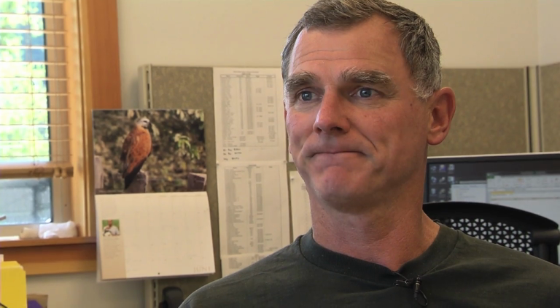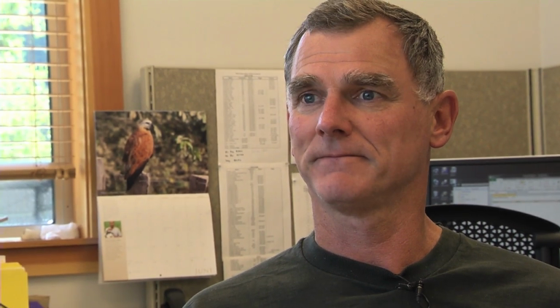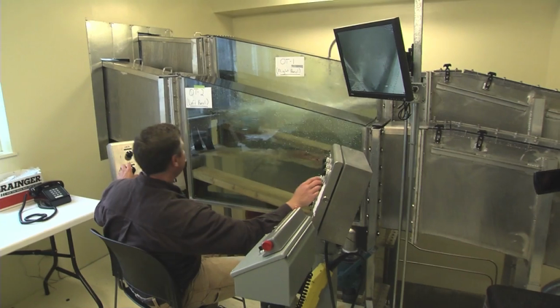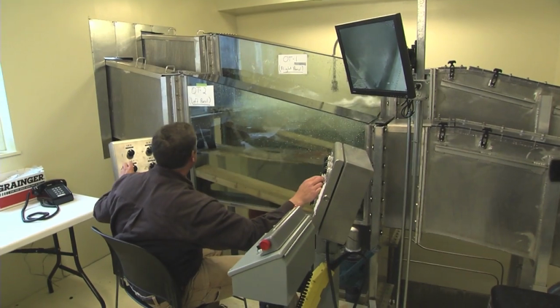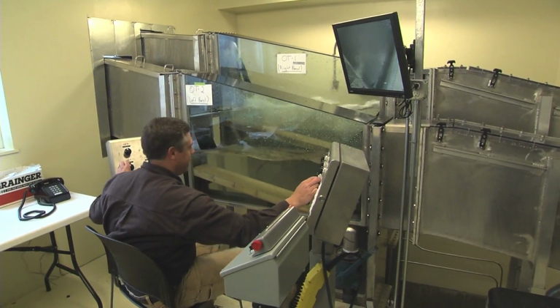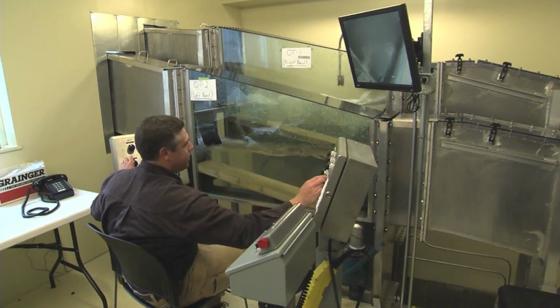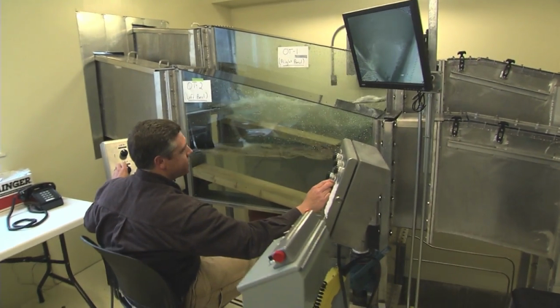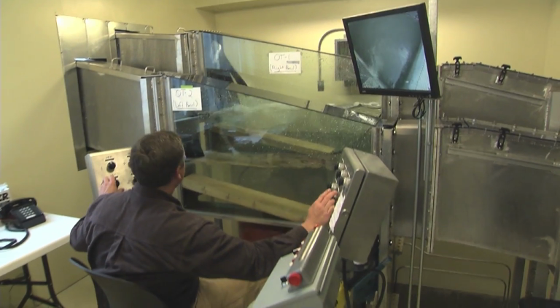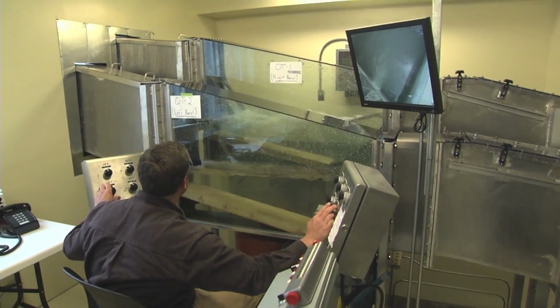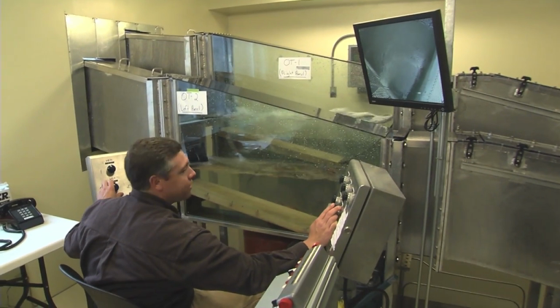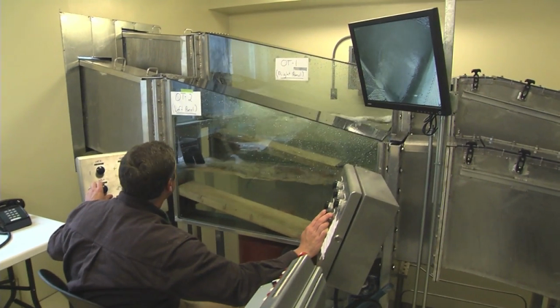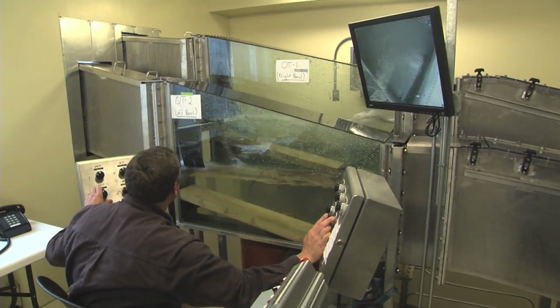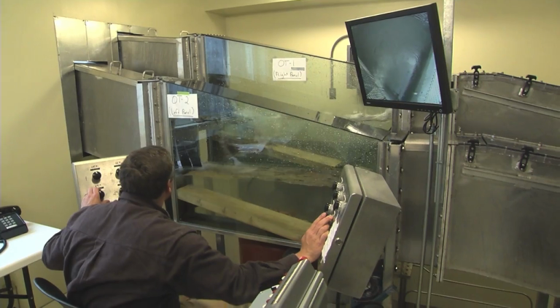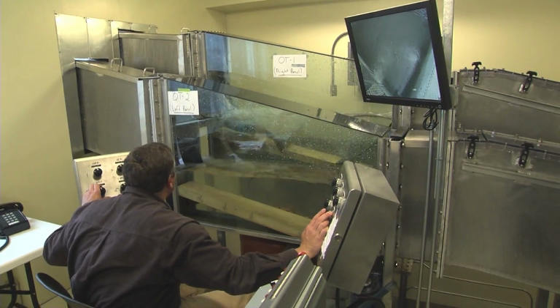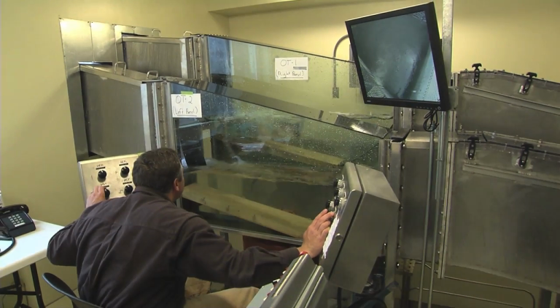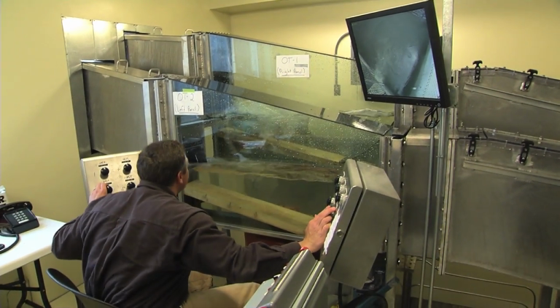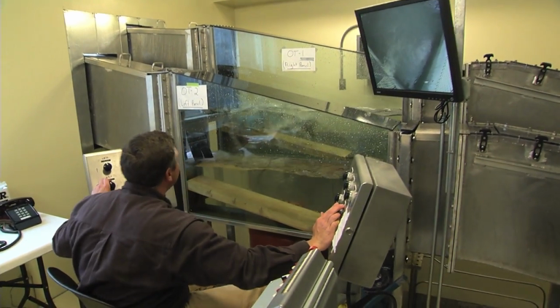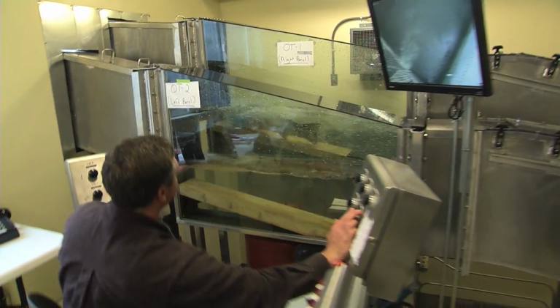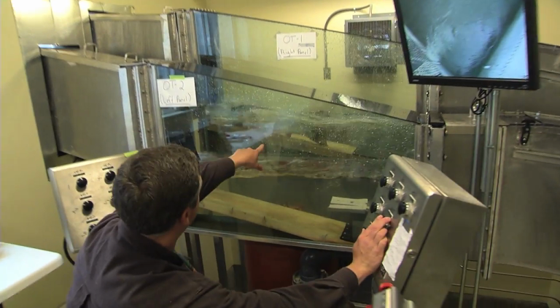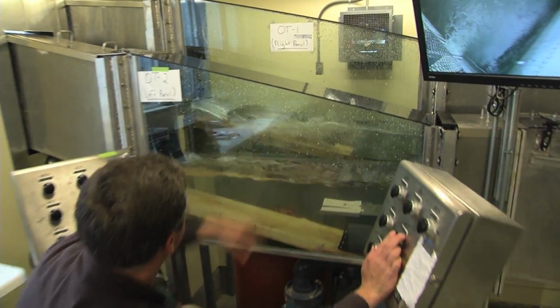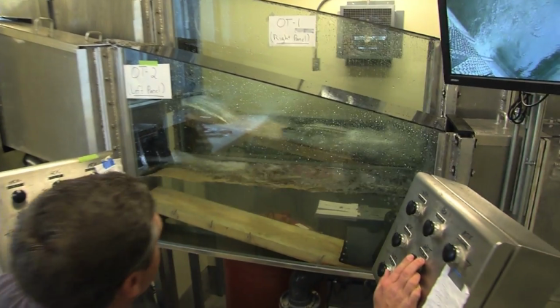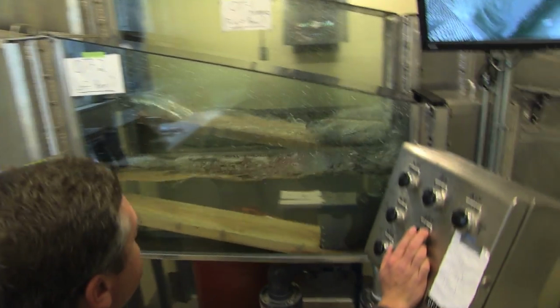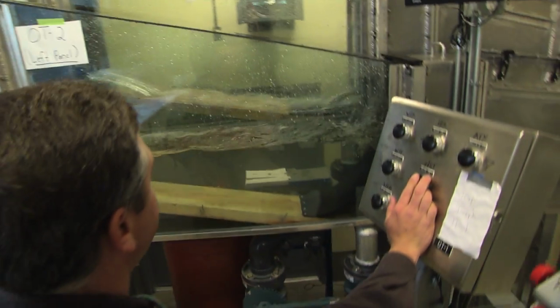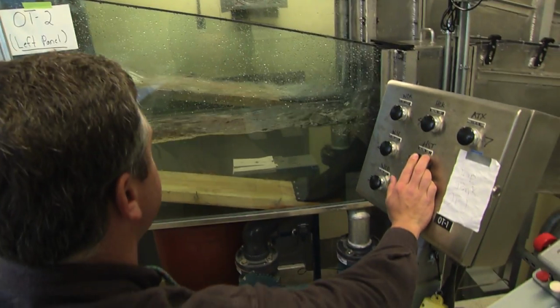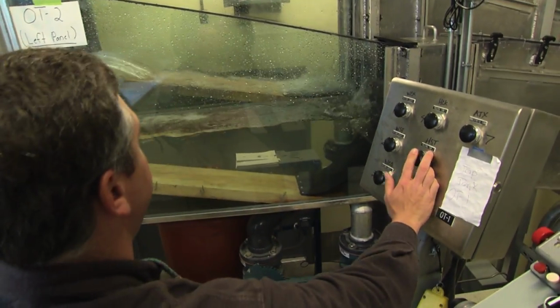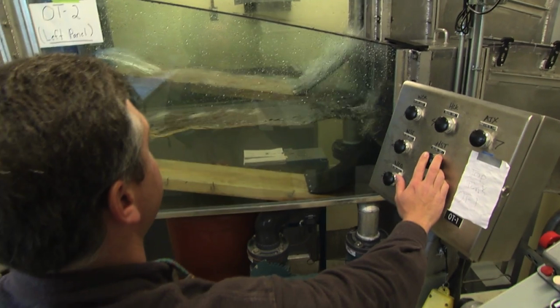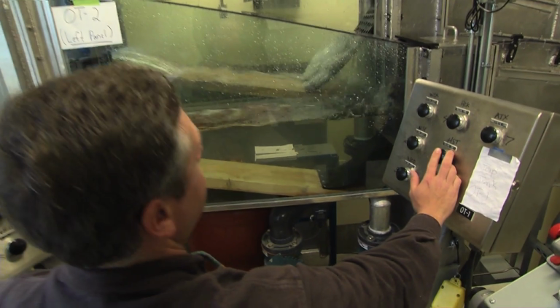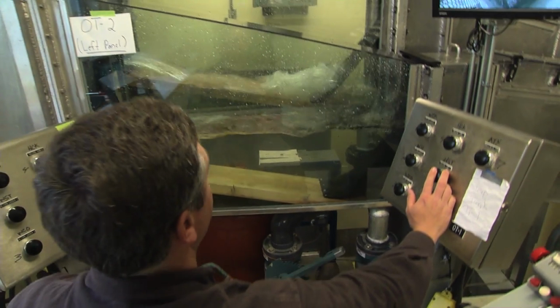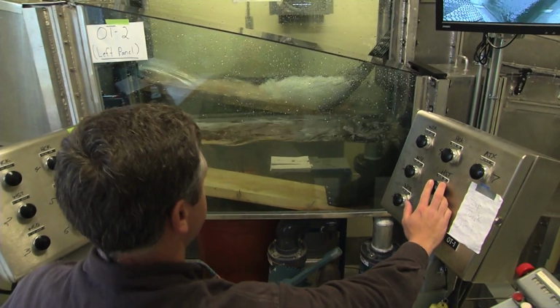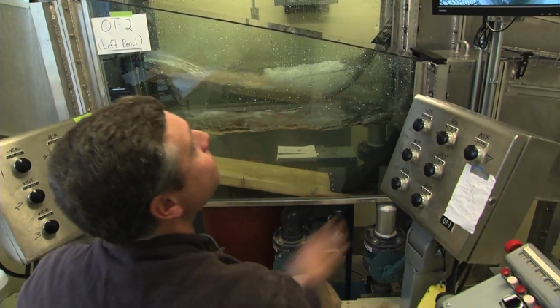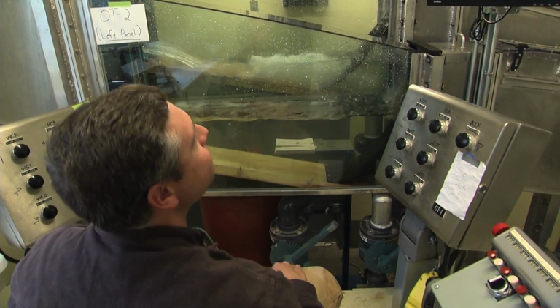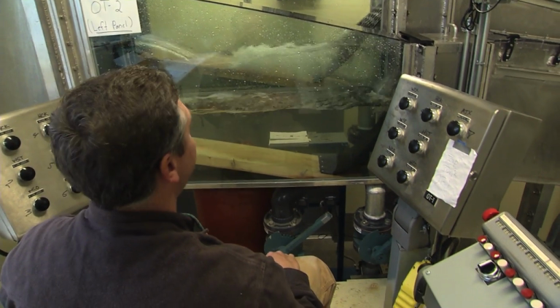There he comes — top tank. I bet he's a summer. And he is a summer. Missing adipose fin, you can see it on his back — steelhead — and he's out. There he goes.